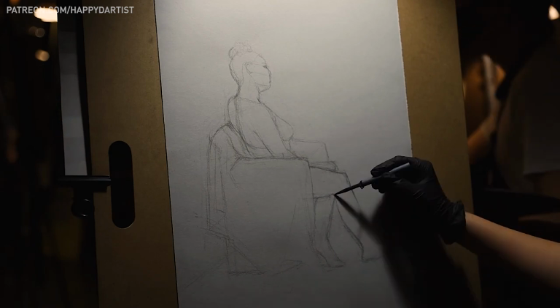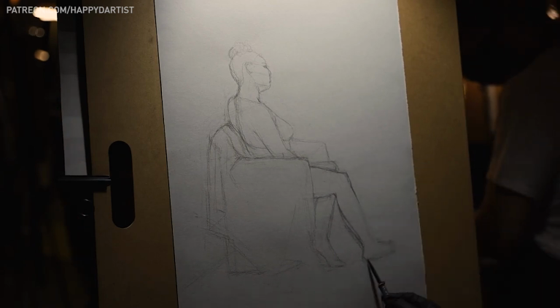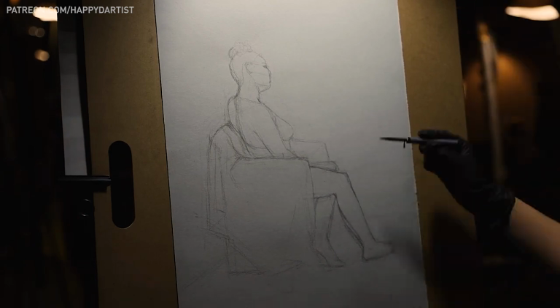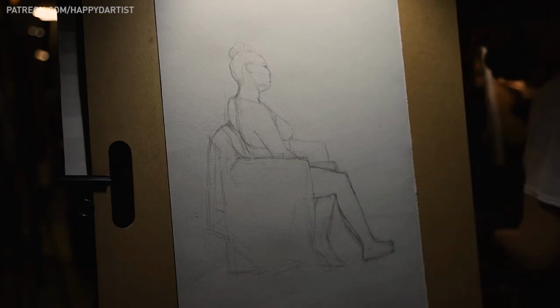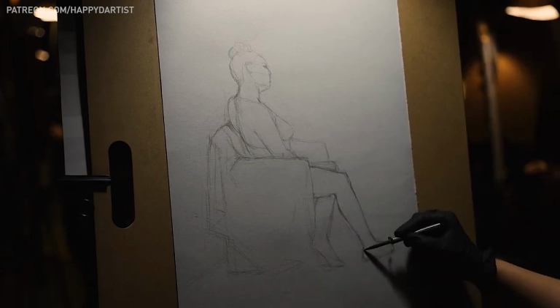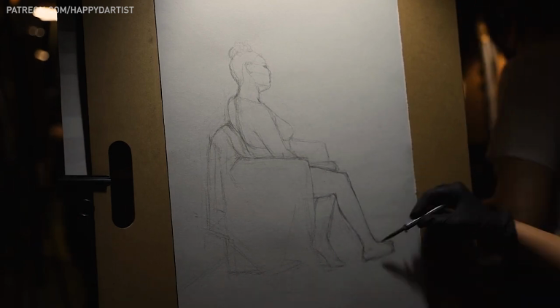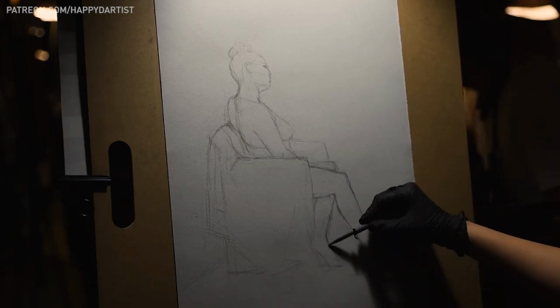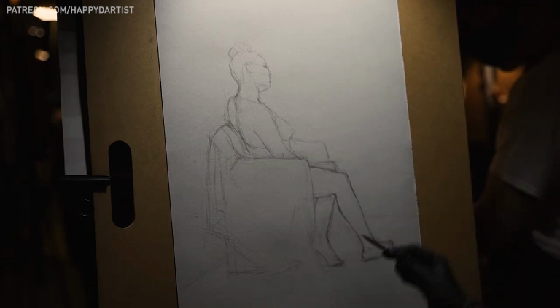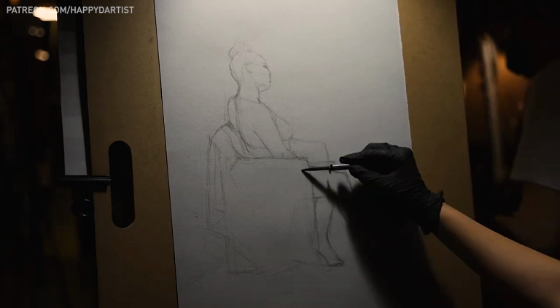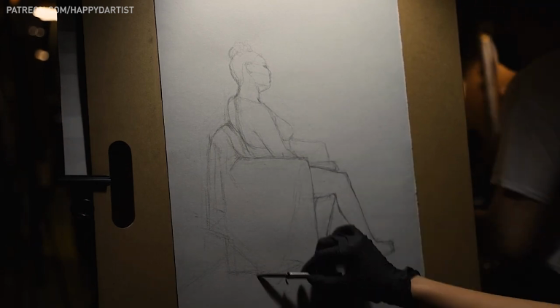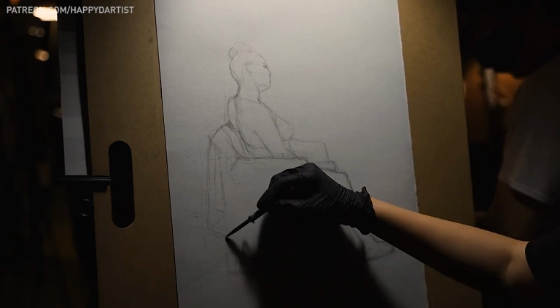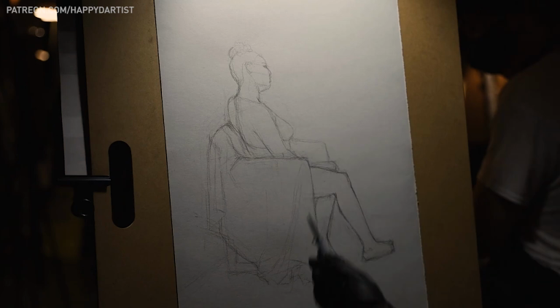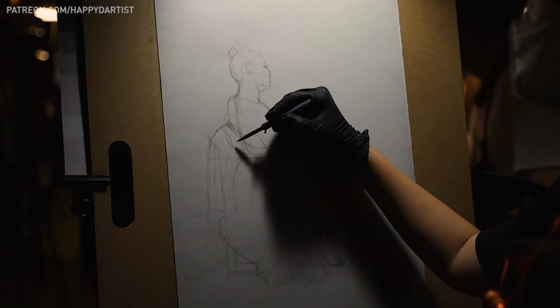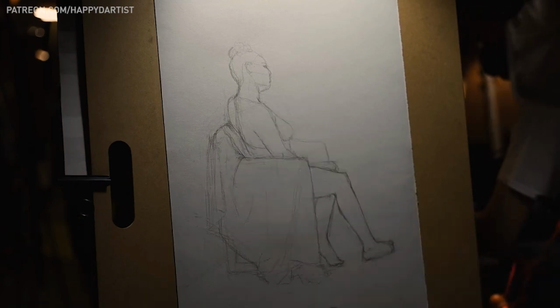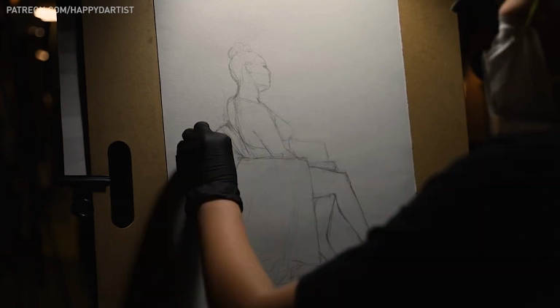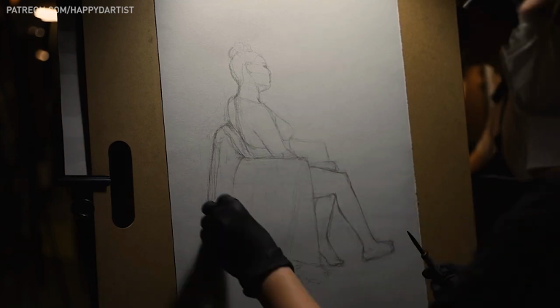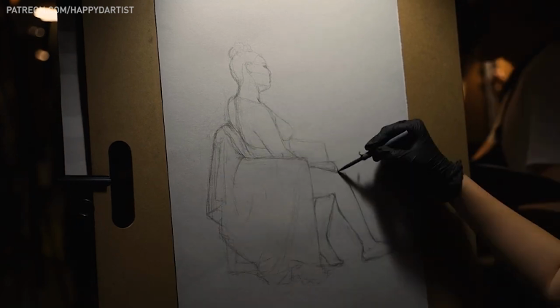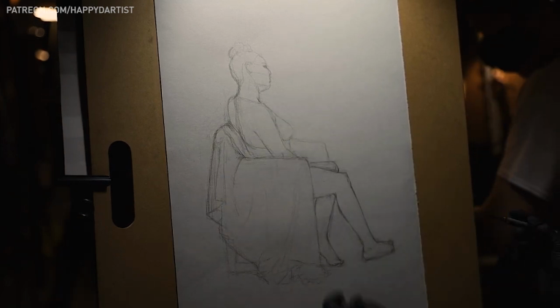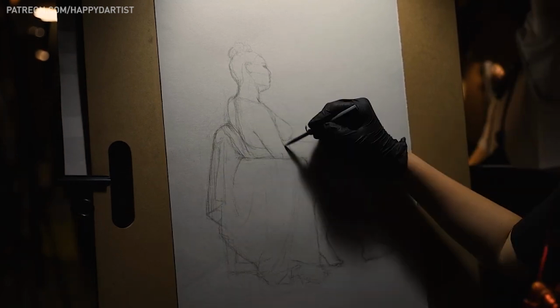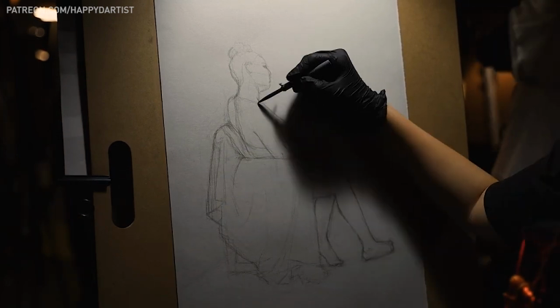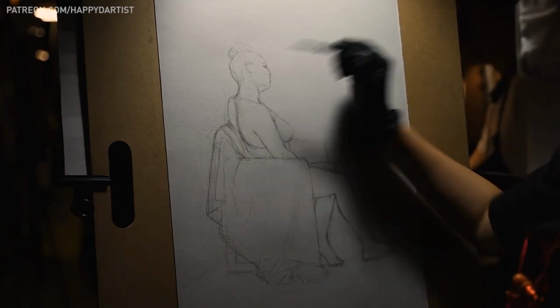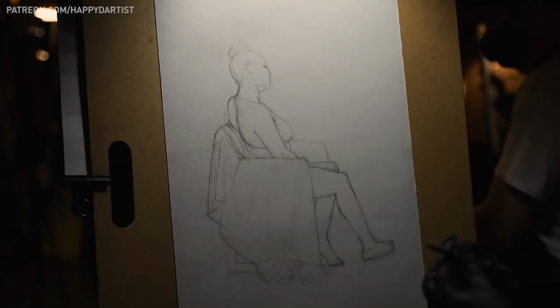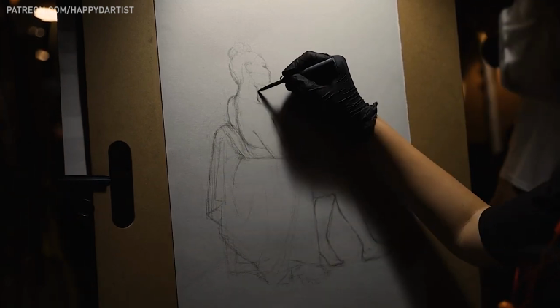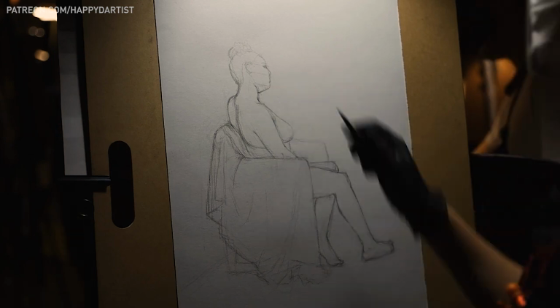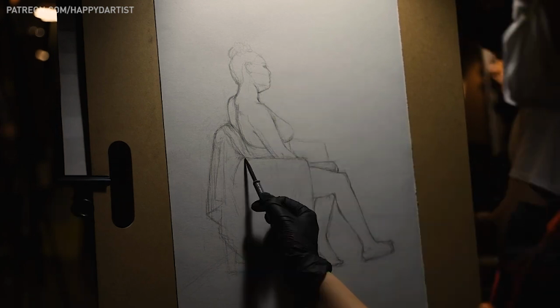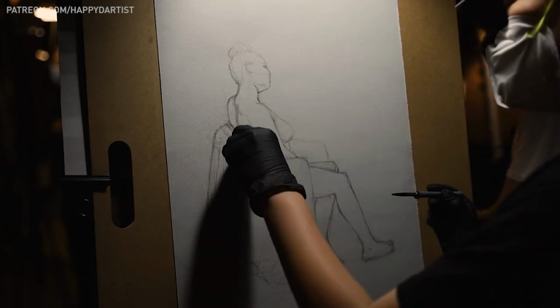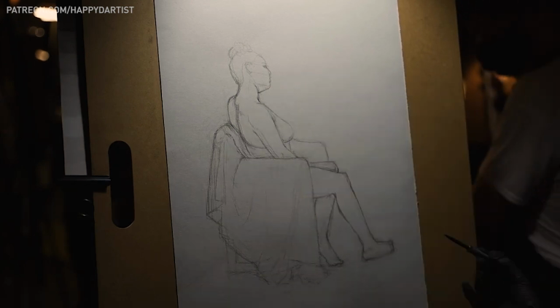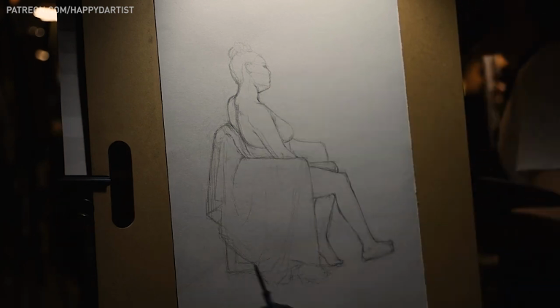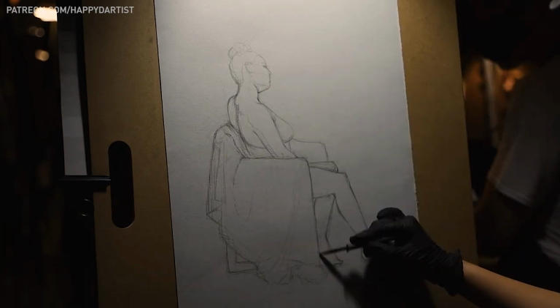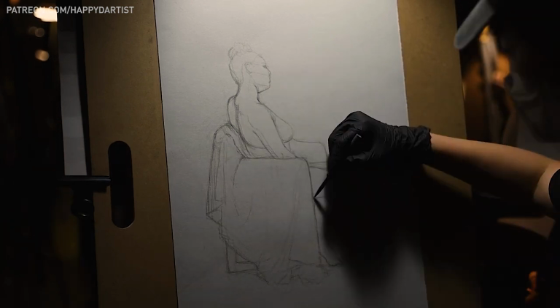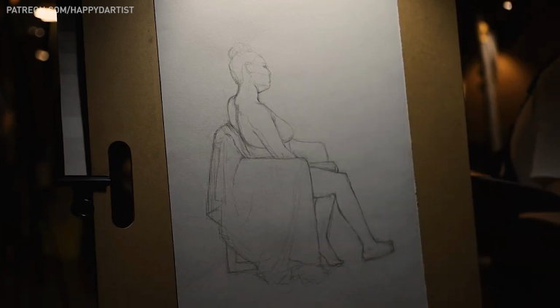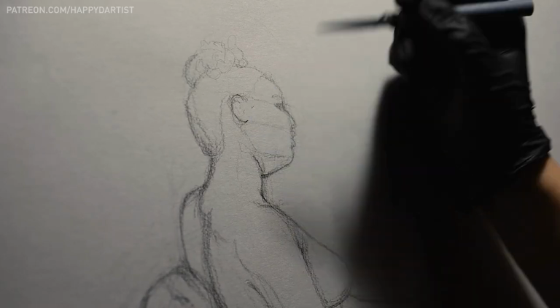Not everyone has access to a live art model, so I thought I would compile a list of tips to improve your anatomy skills without needing a live human being in front of you. These are just tips that you can use while practicing at home.